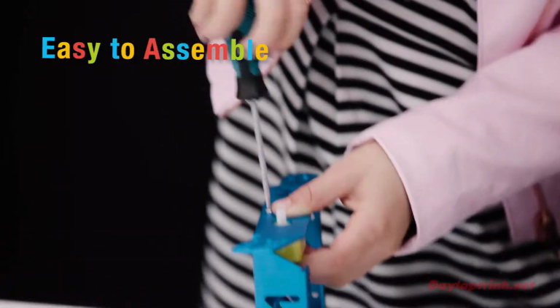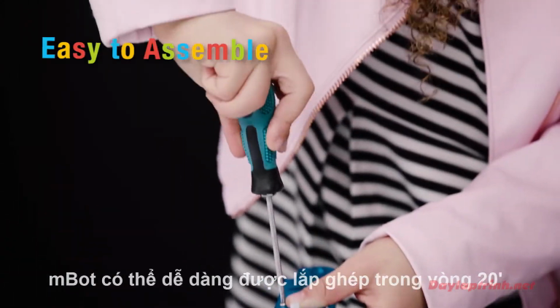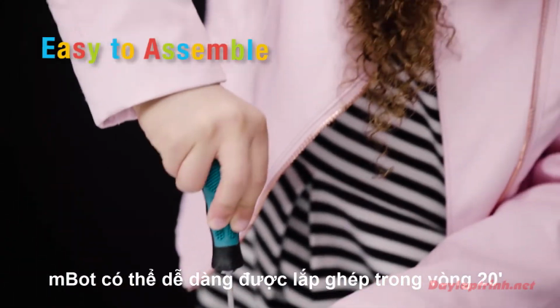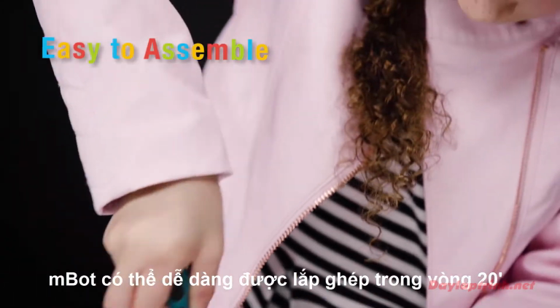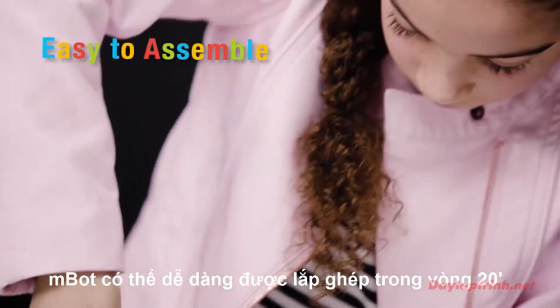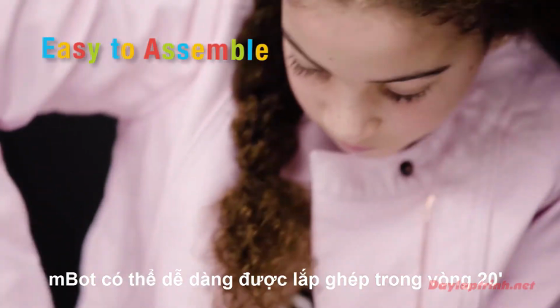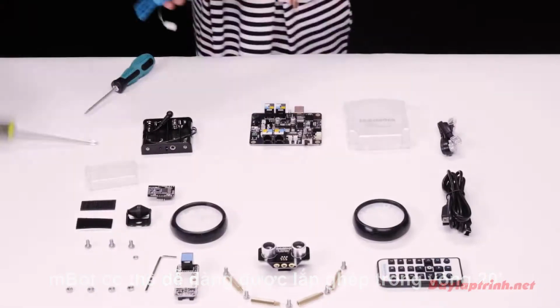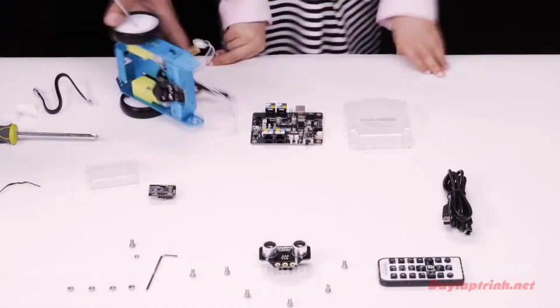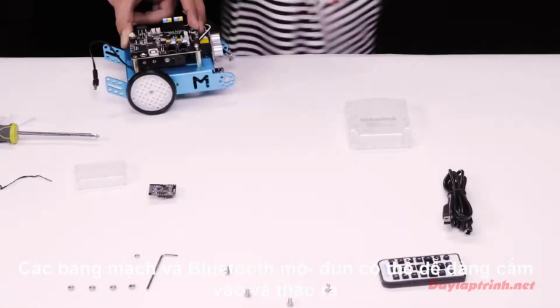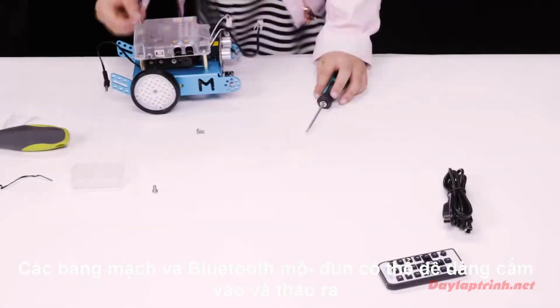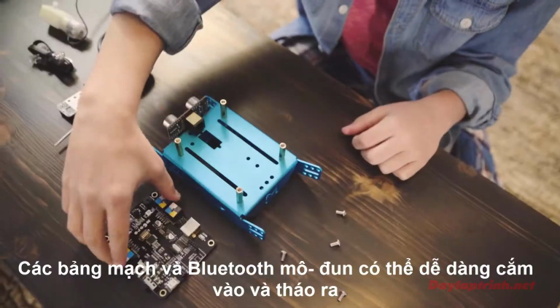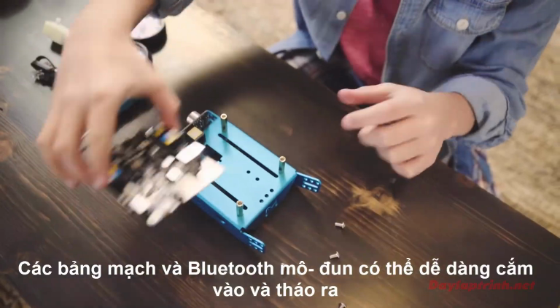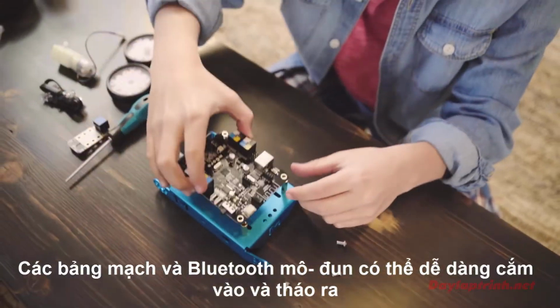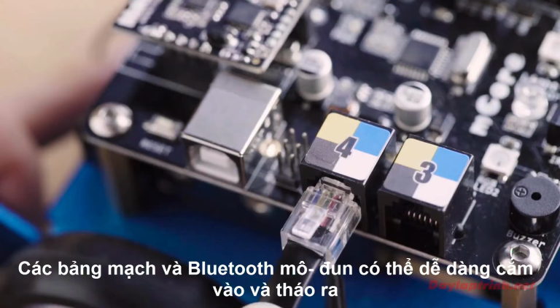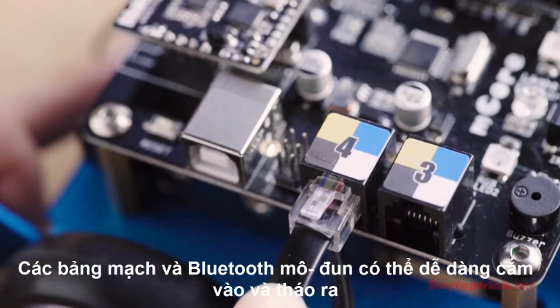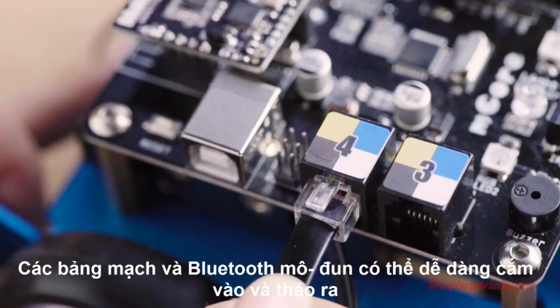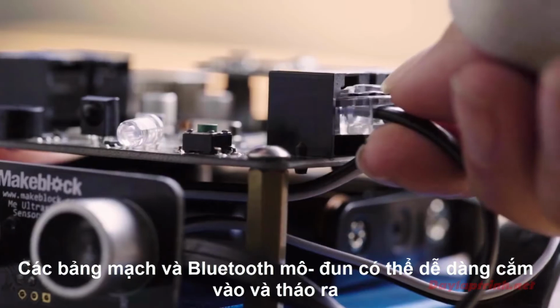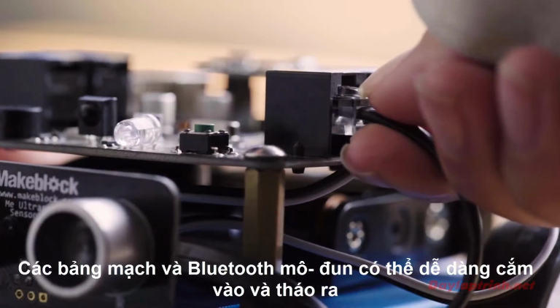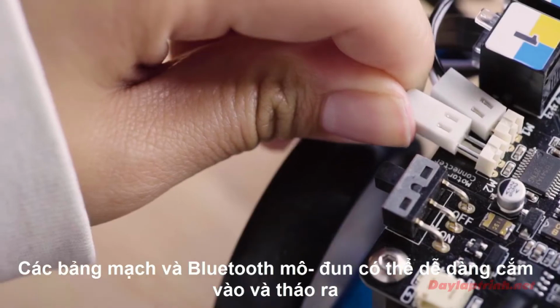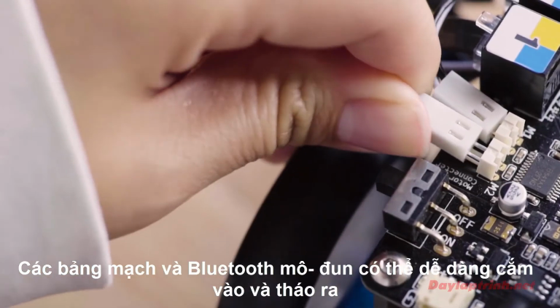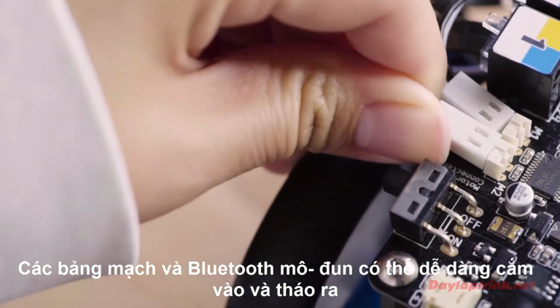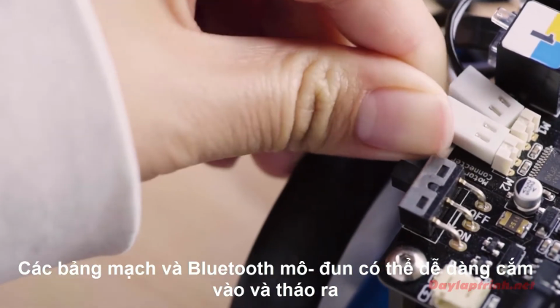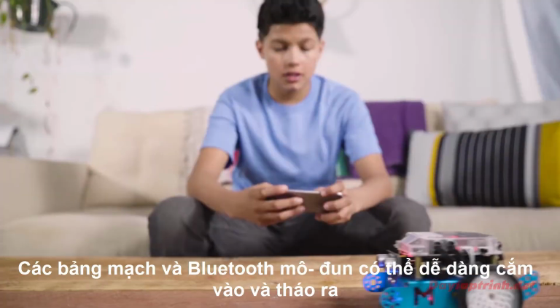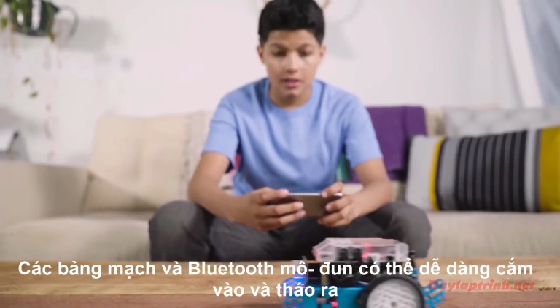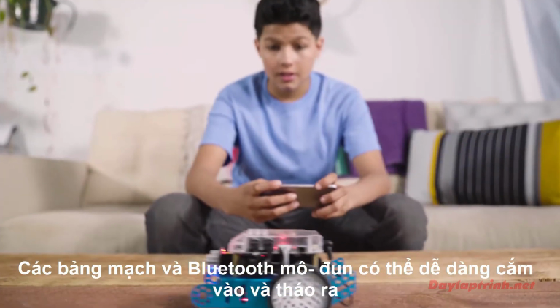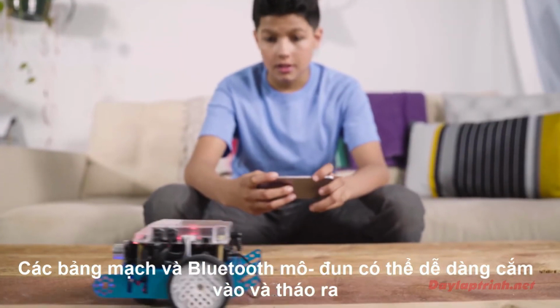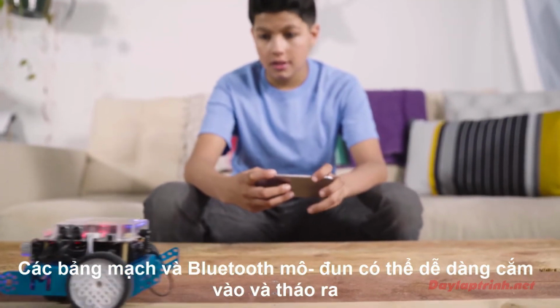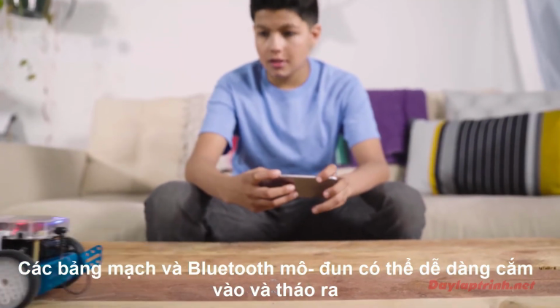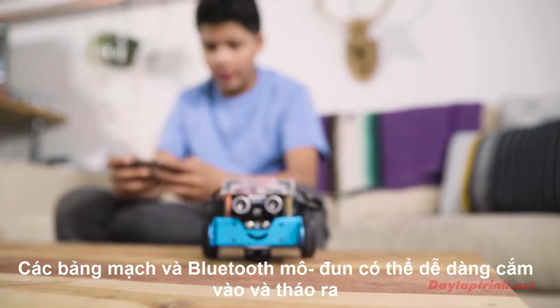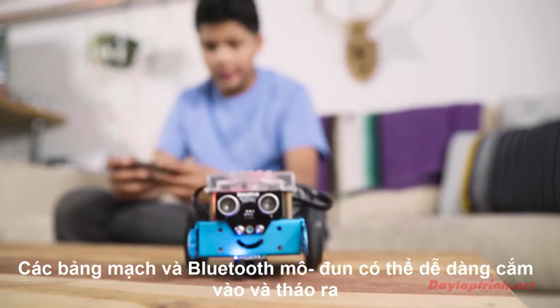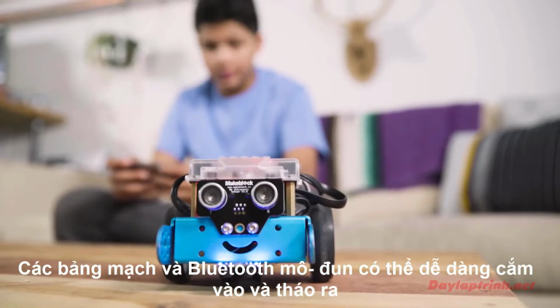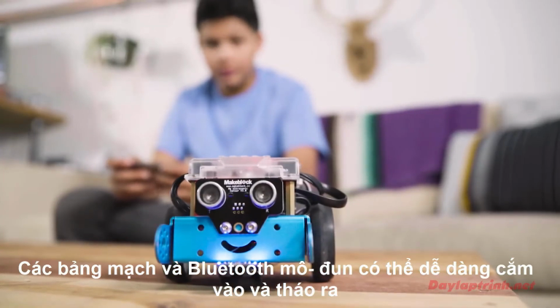MBOT can easily be assembled in 20 minutes. Circuit boards and Bluetooth modules simply snap in for clean and easy construction. With a number of add-on packs already developed and more on the way, the possibilities of MBOT are unlimited.